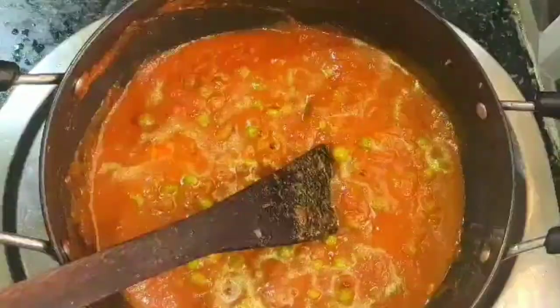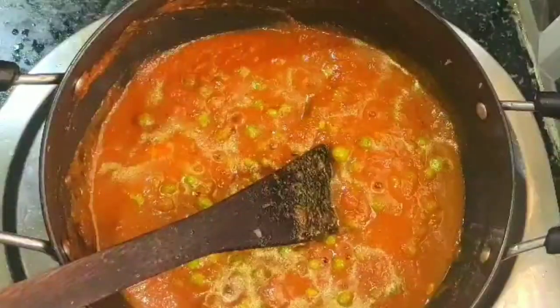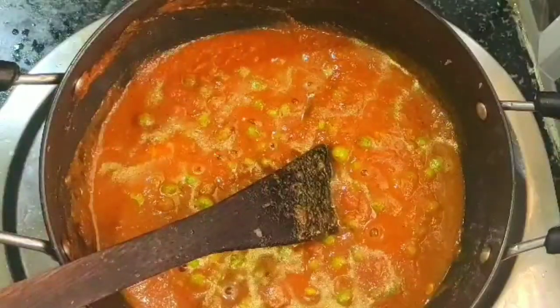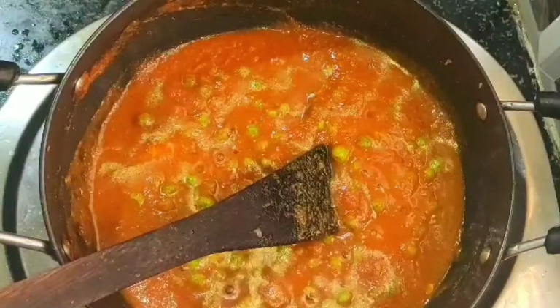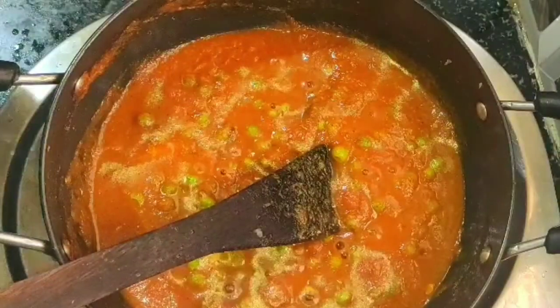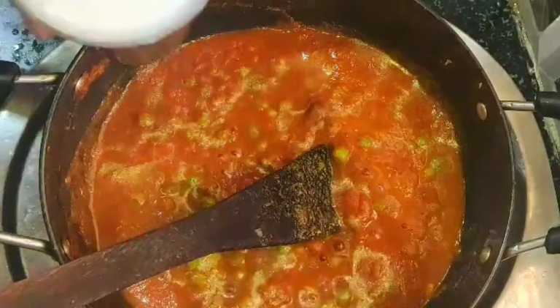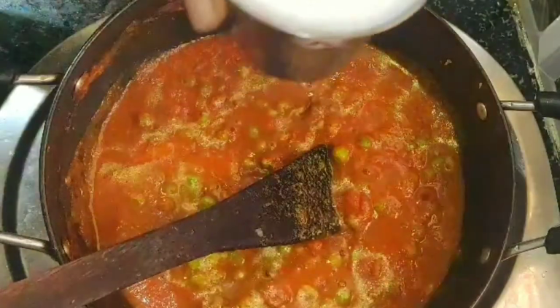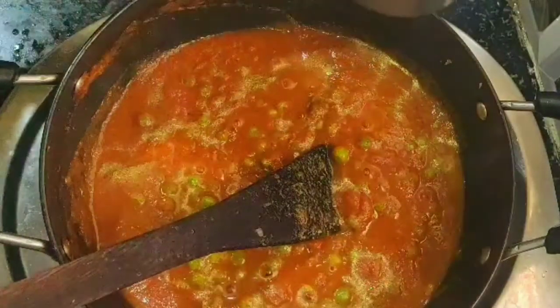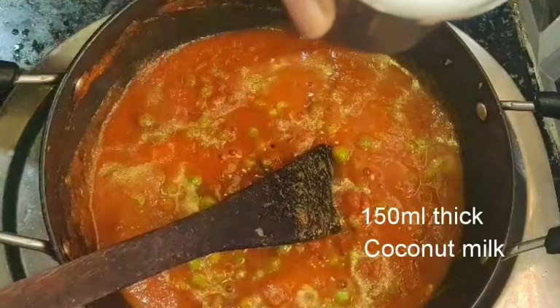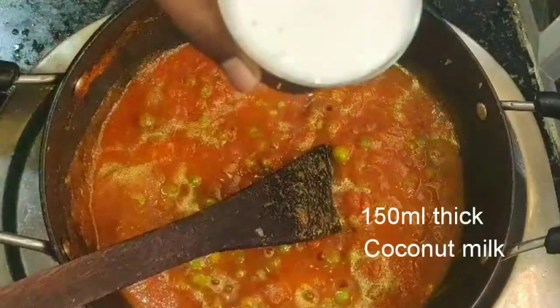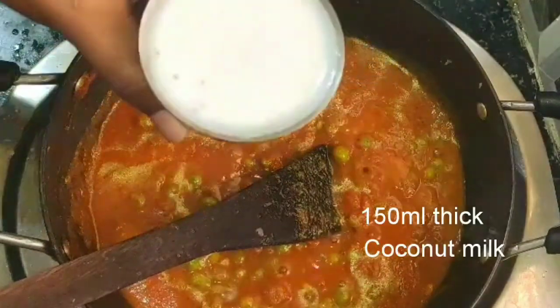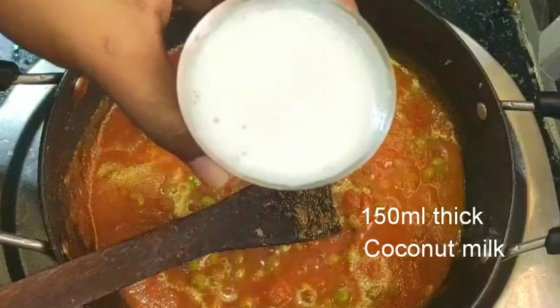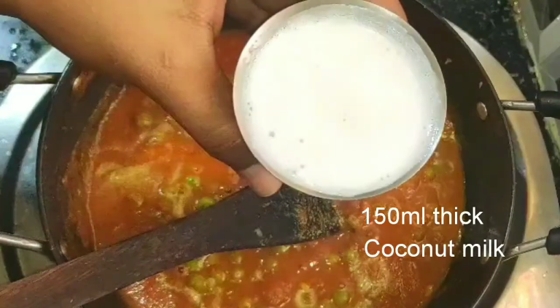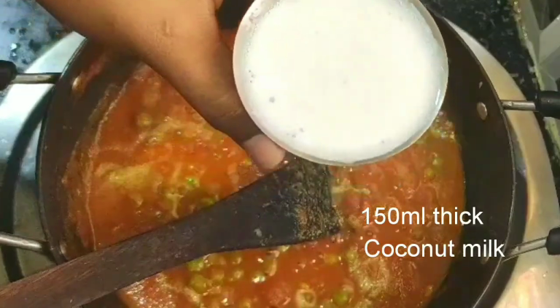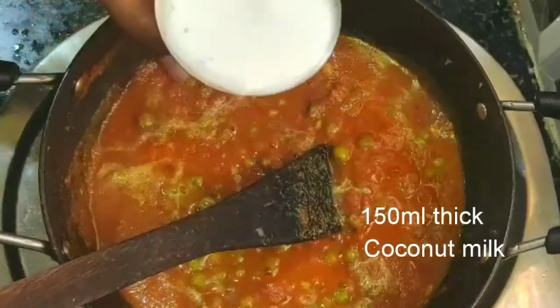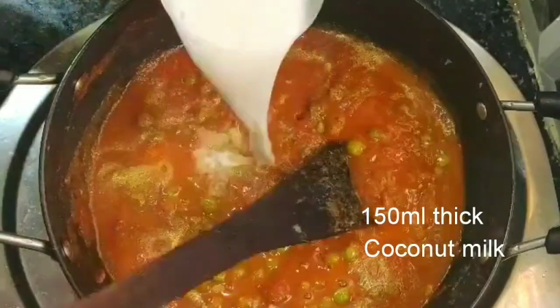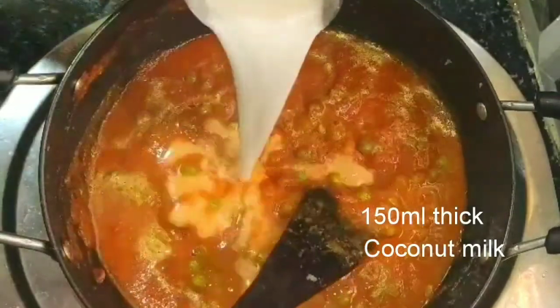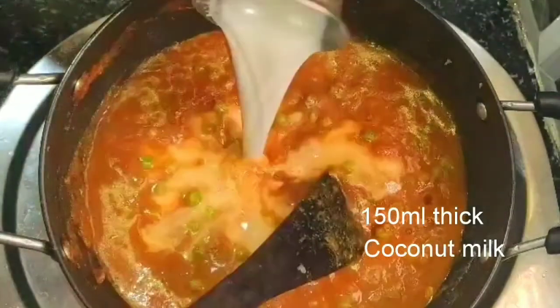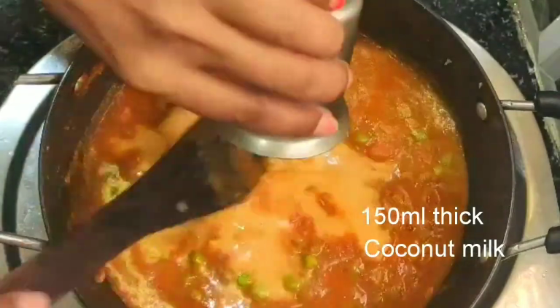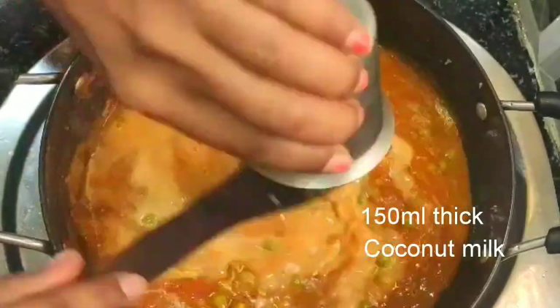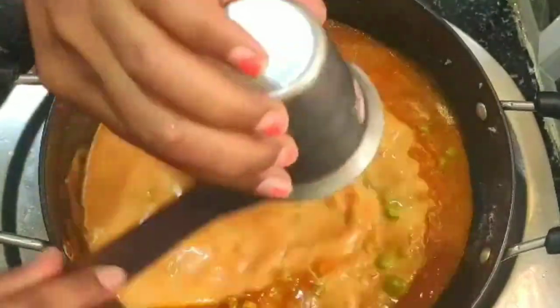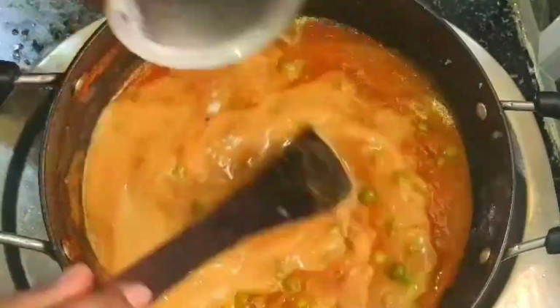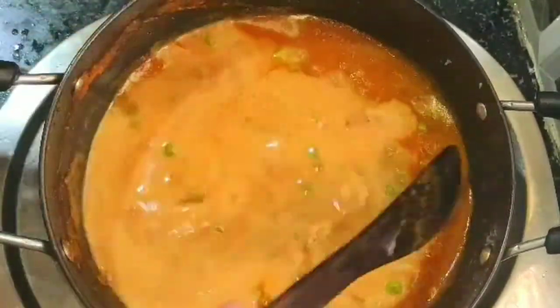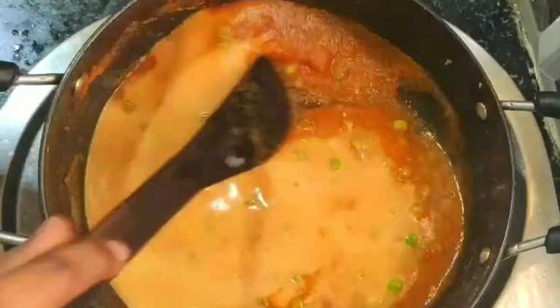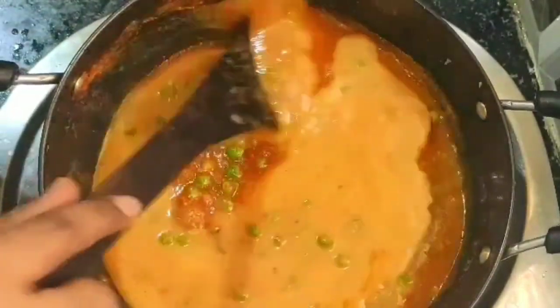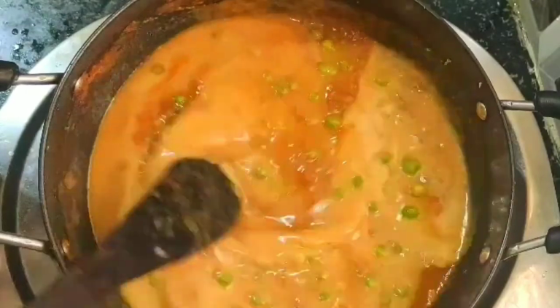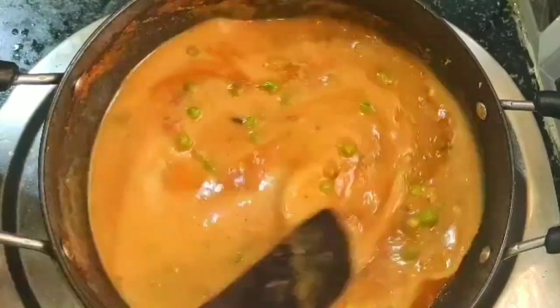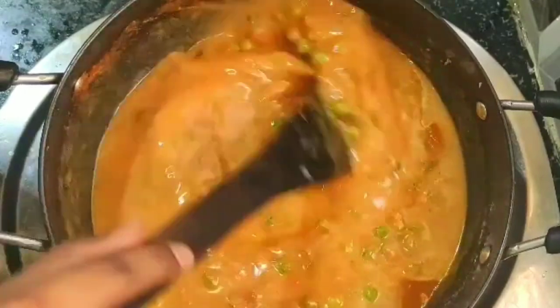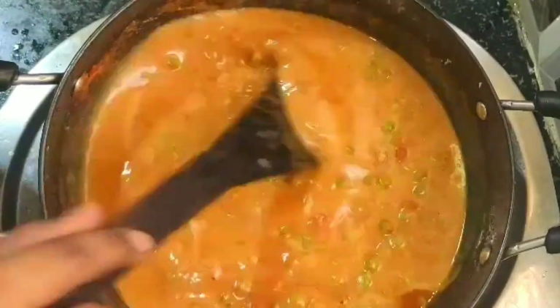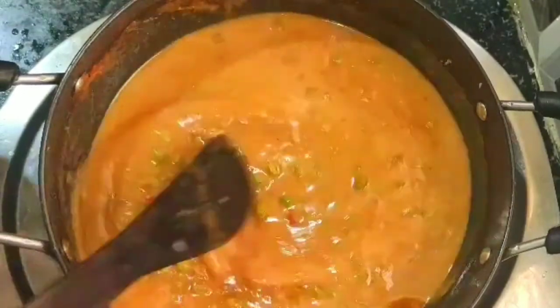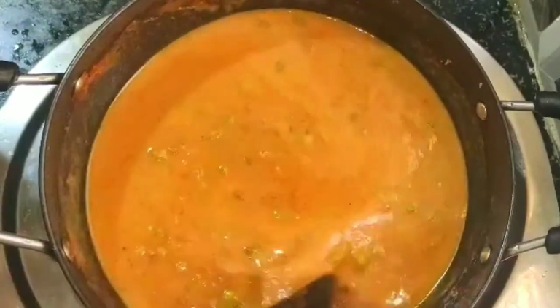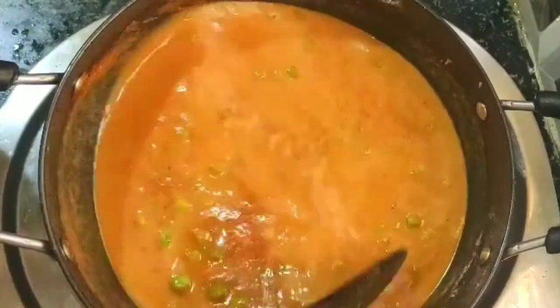10 minutes are over. Open the pan and add one tumbler of thick coconut milk, that is 150 ml. Mix well, then close the pan again and cook for five more minutes.